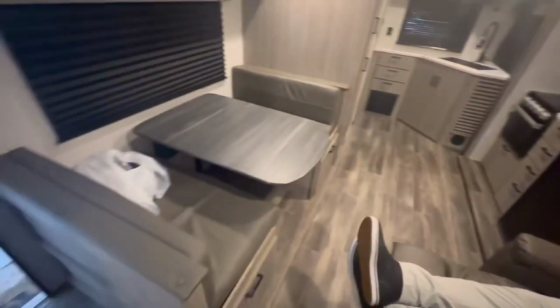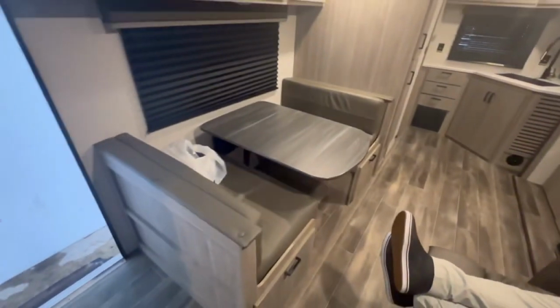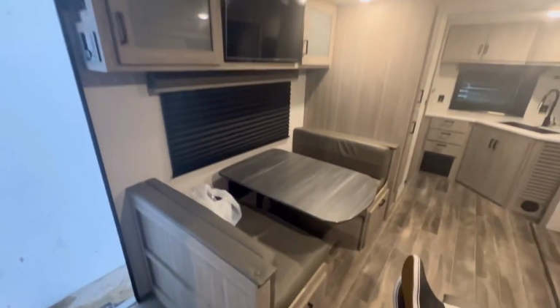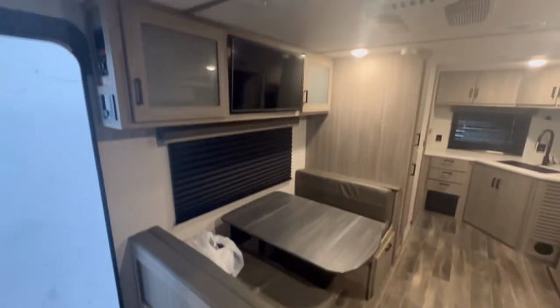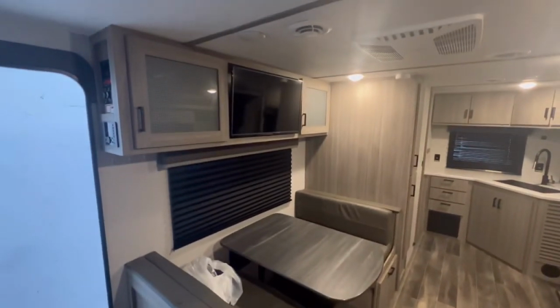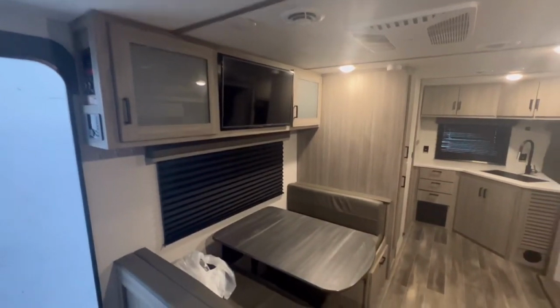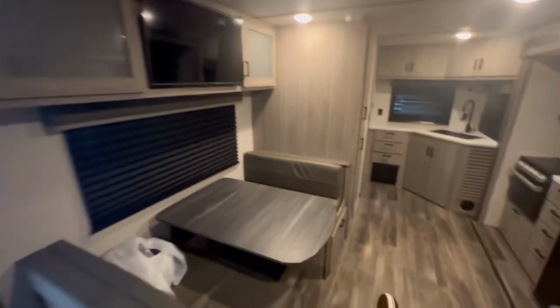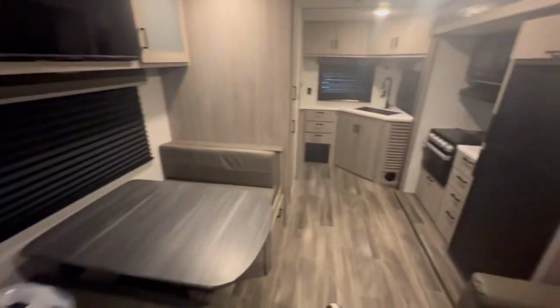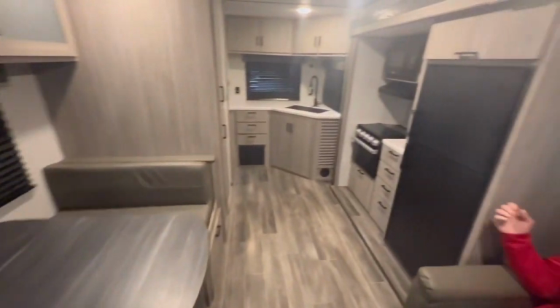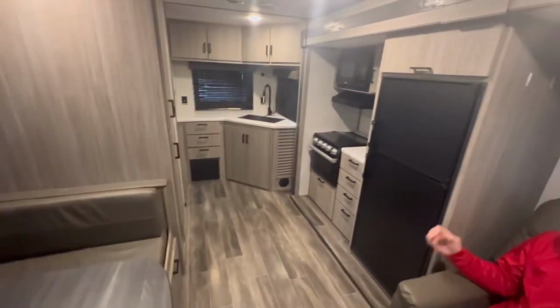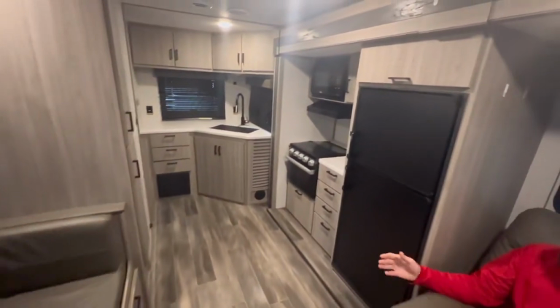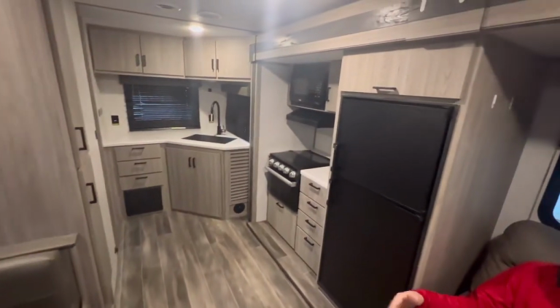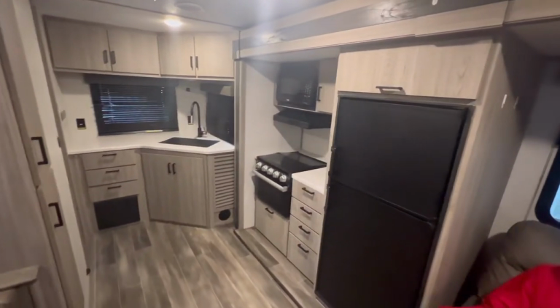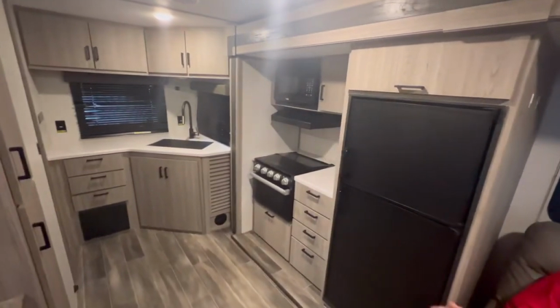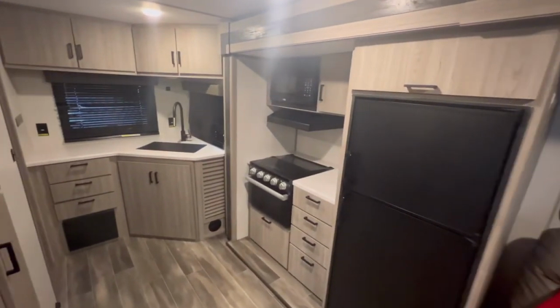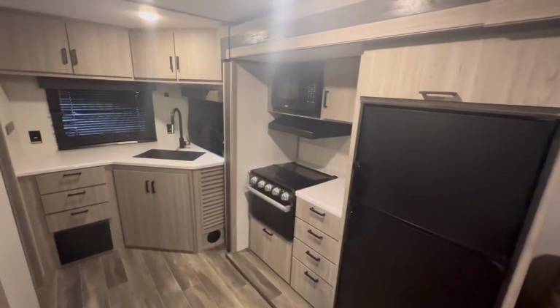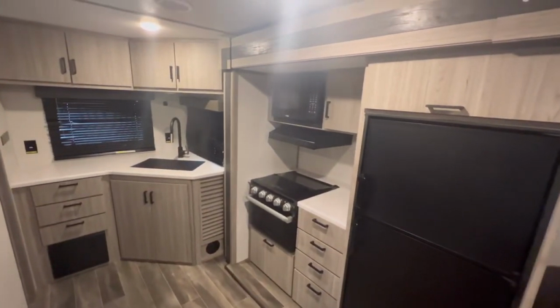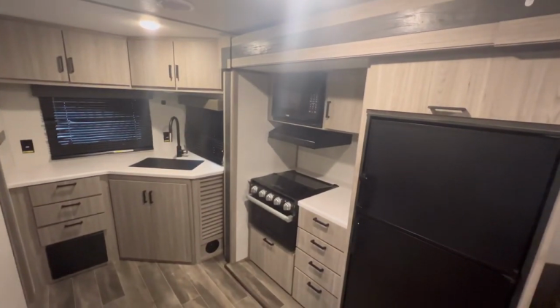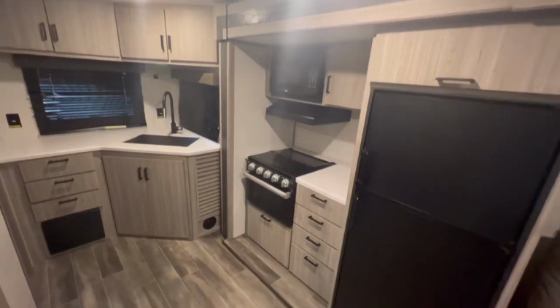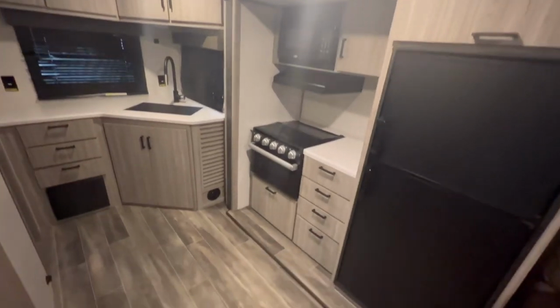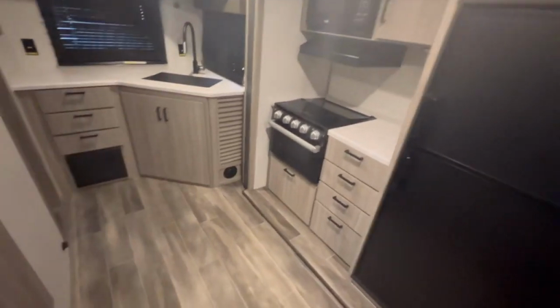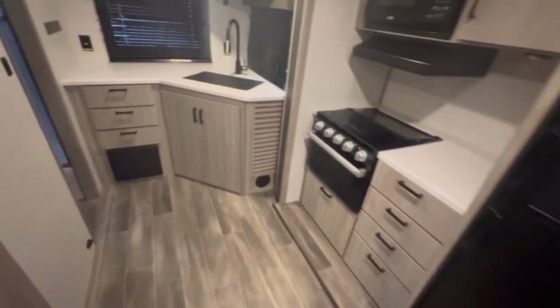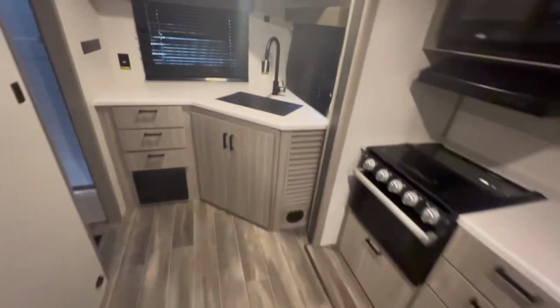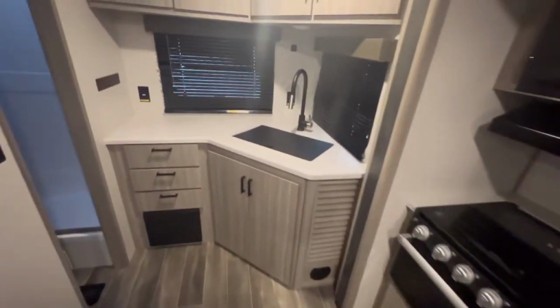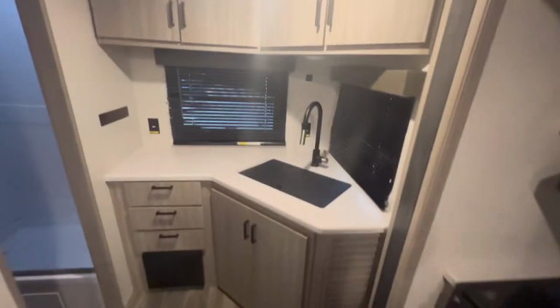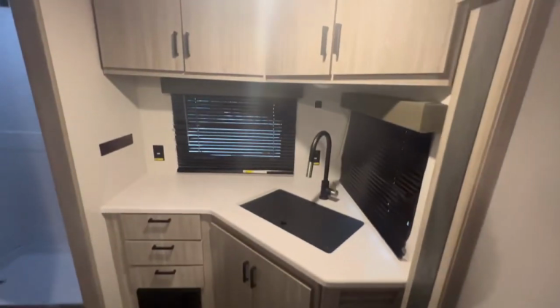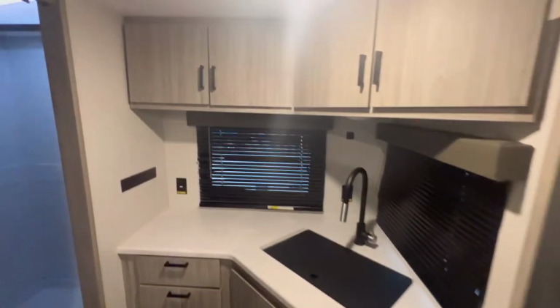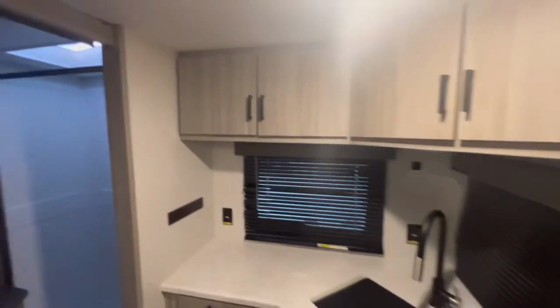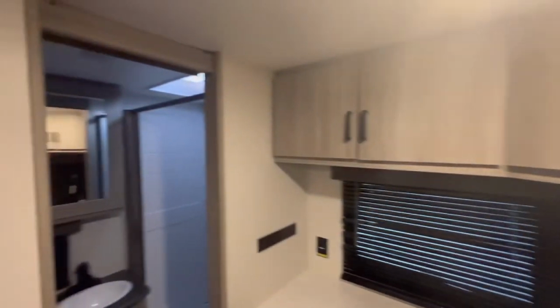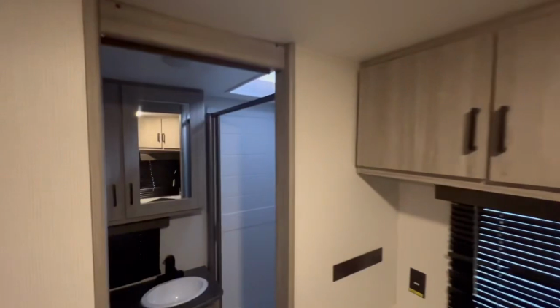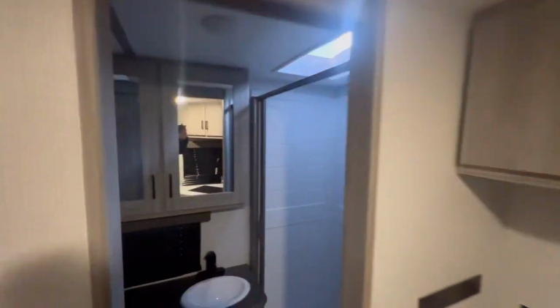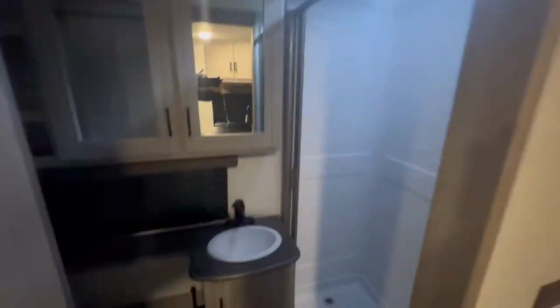This is a nice big slide-out that opens up lots of kitchen and living room space. And in the back you've got plenty of counter space, storage, and a nice spacious bathroom as well.